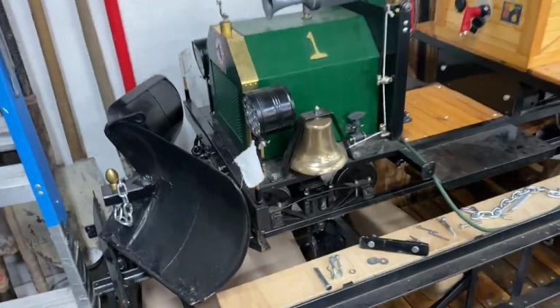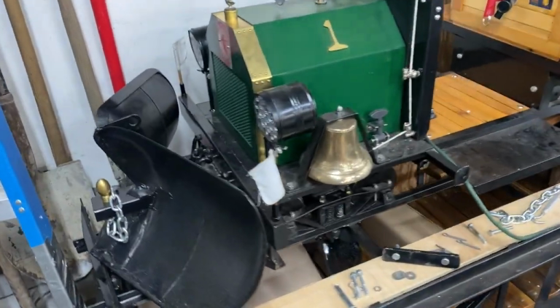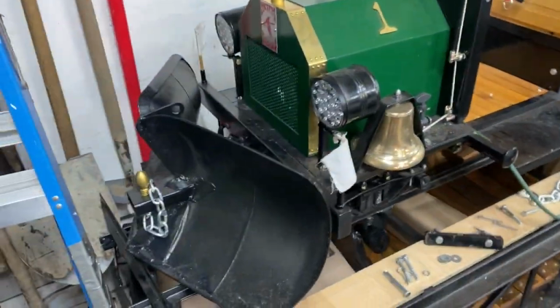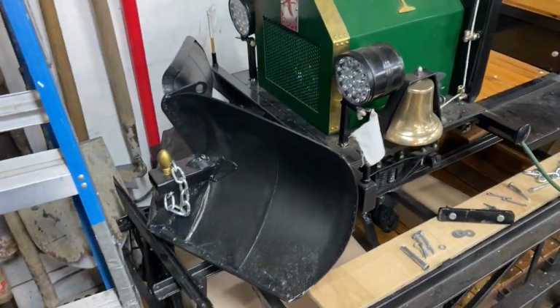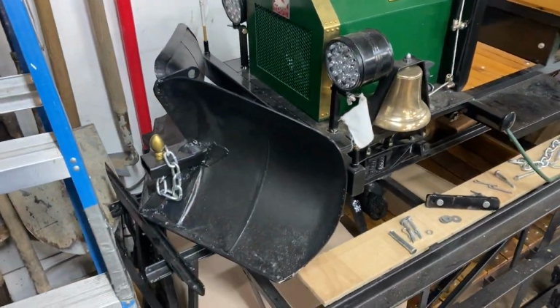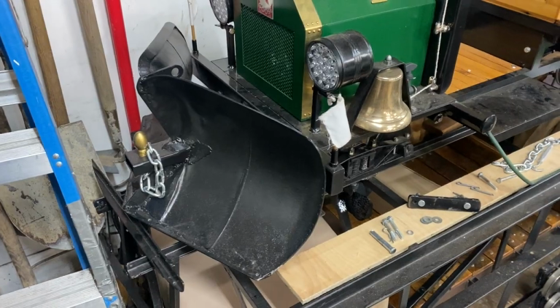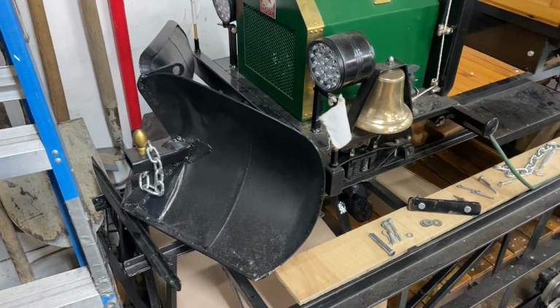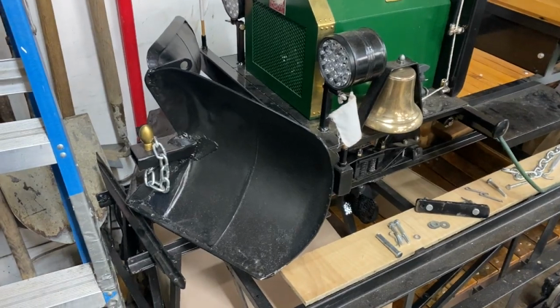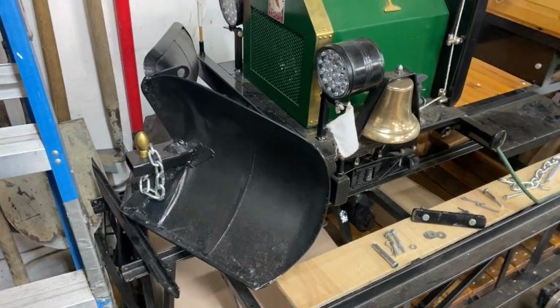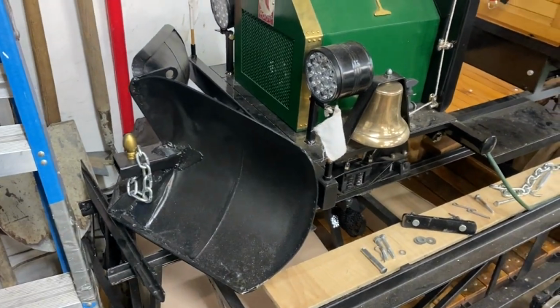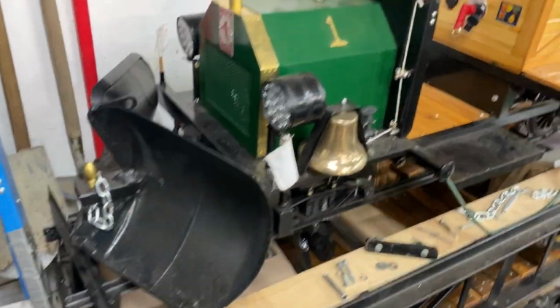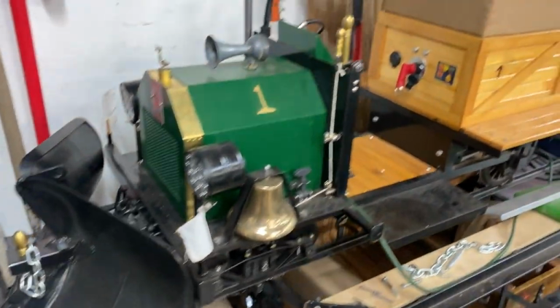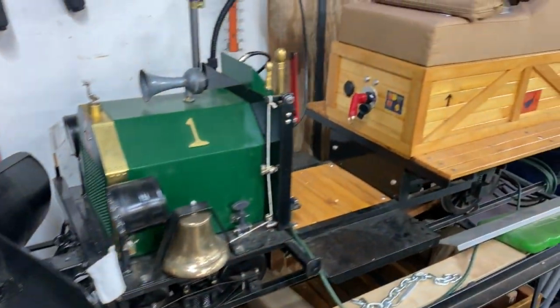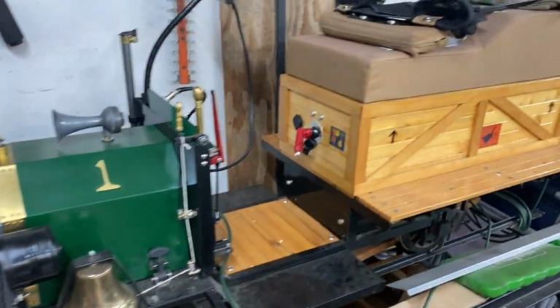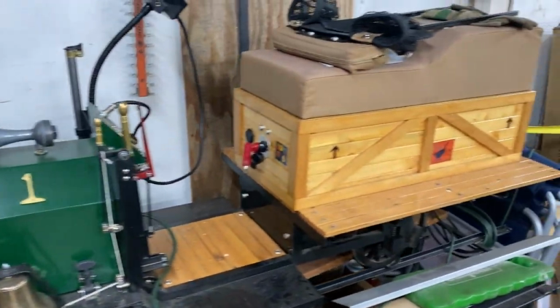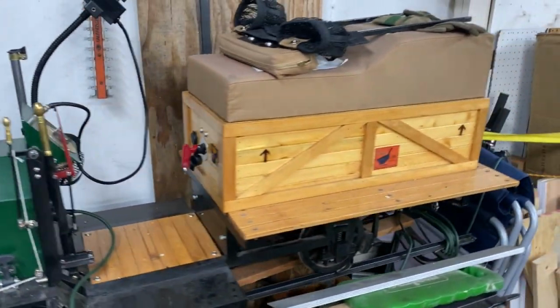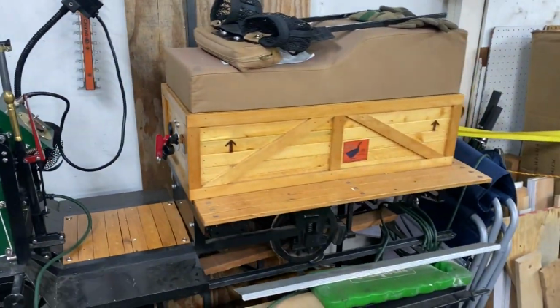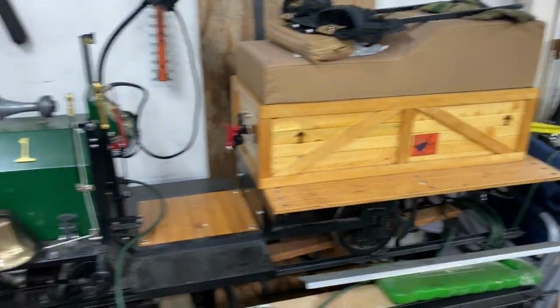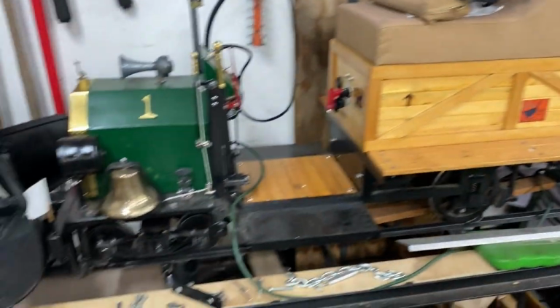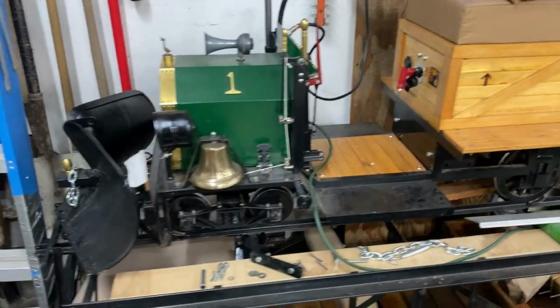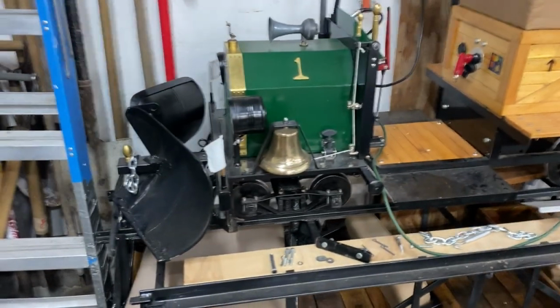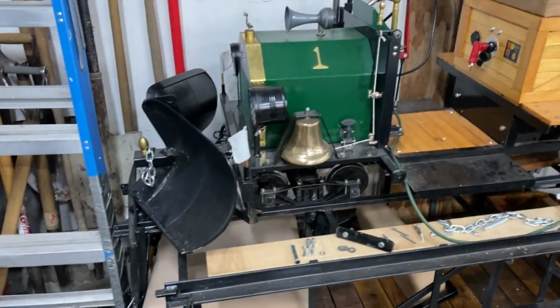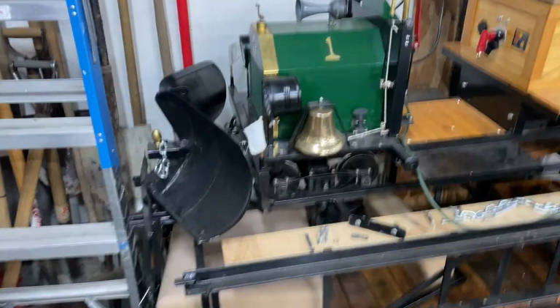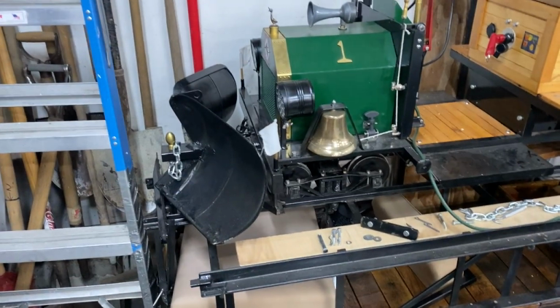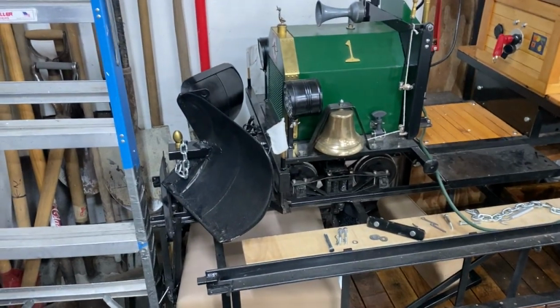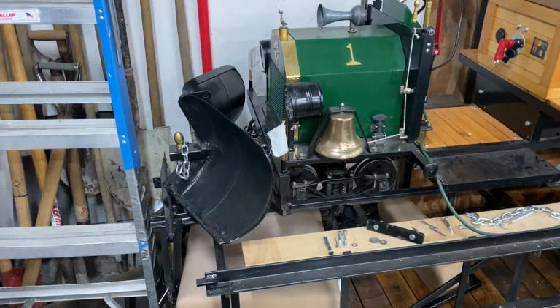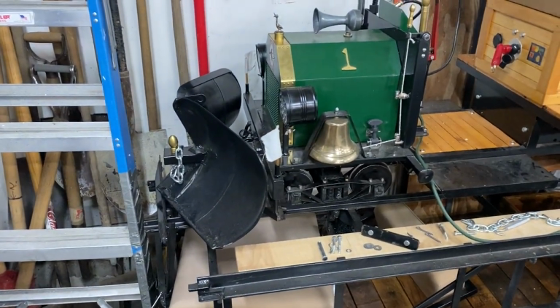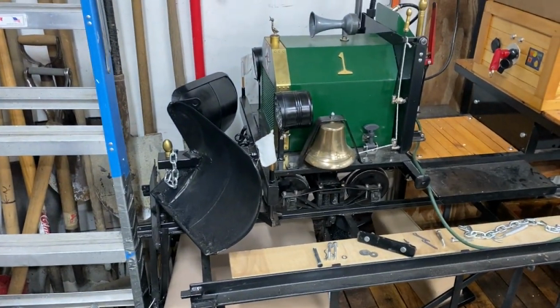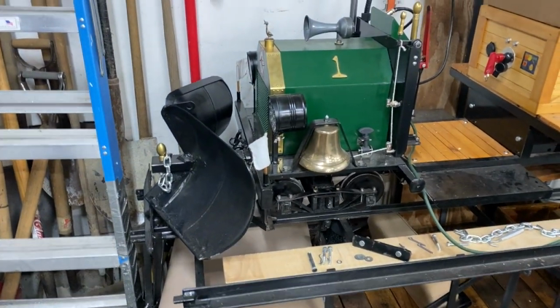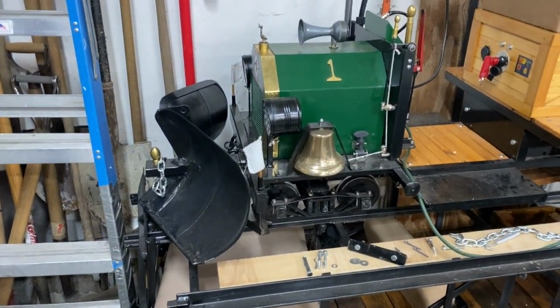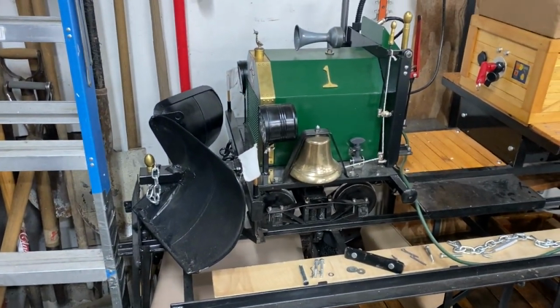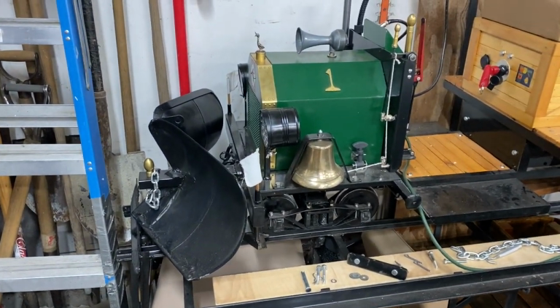One of my subscribers wanted to know if I could make a quick video on the snowplow for Green Goose. I'll talk a little bit about why I did it in the first place and then I'll get into how I constructed it.